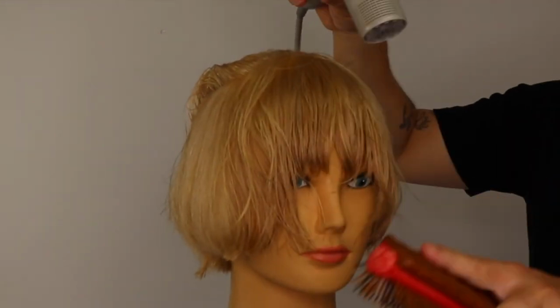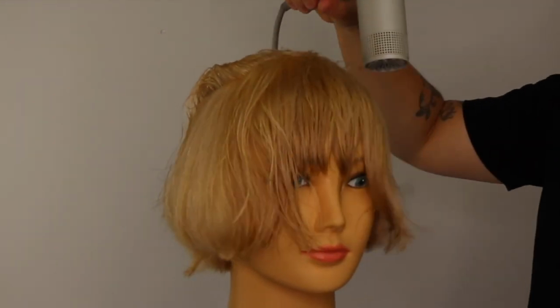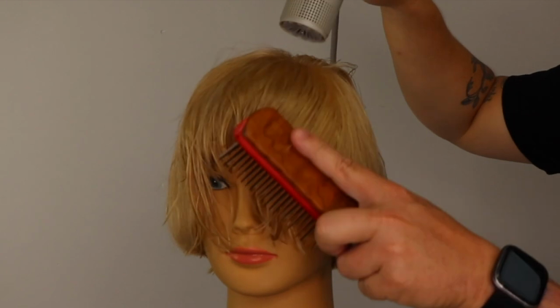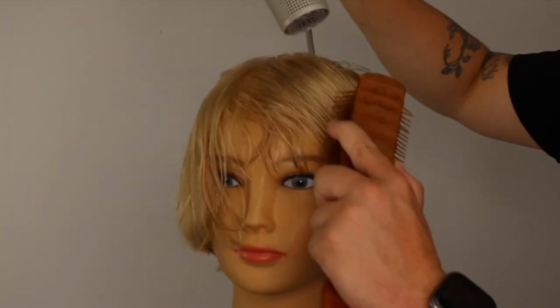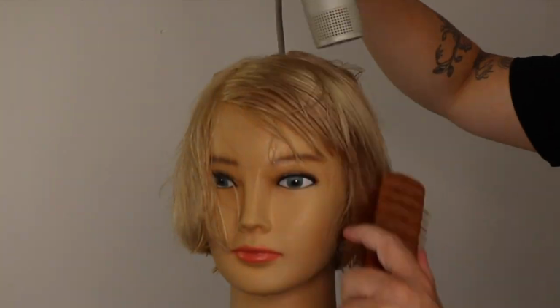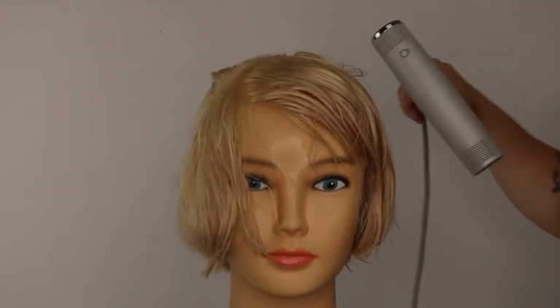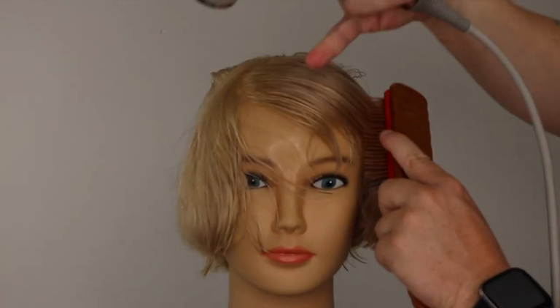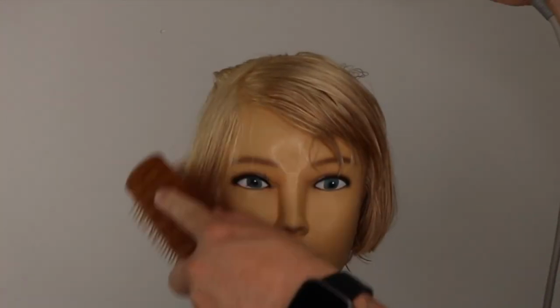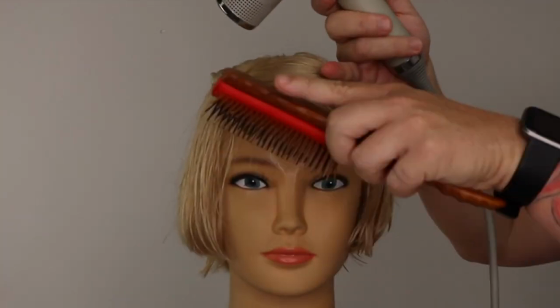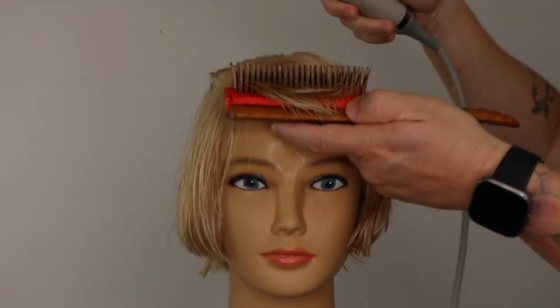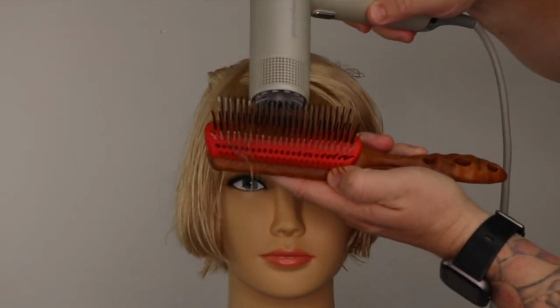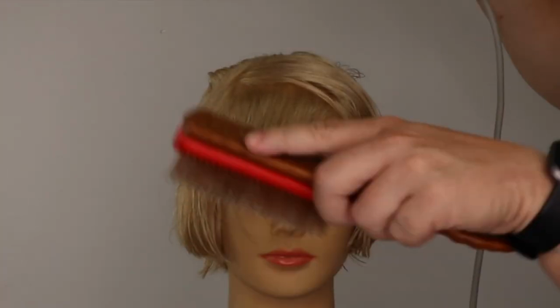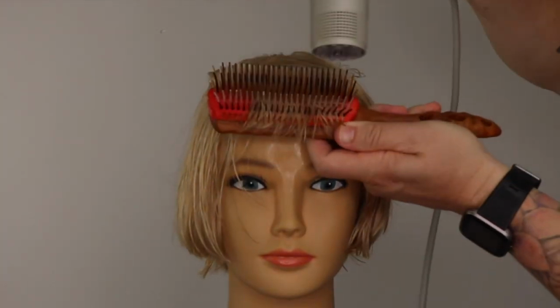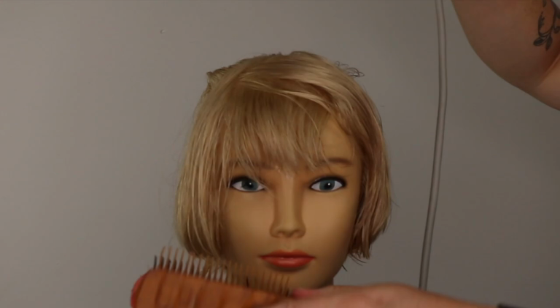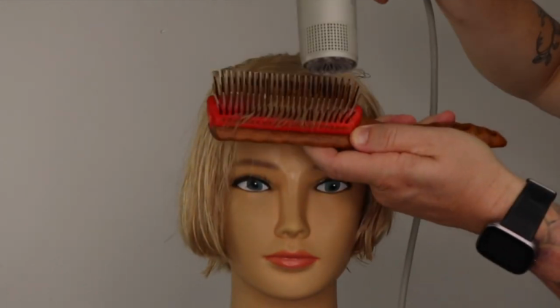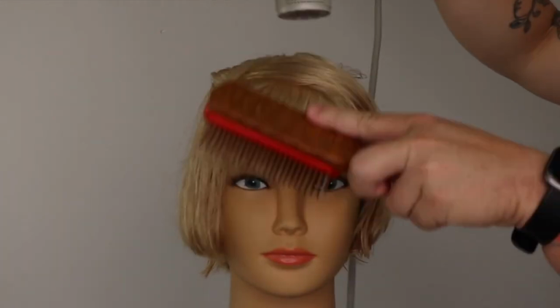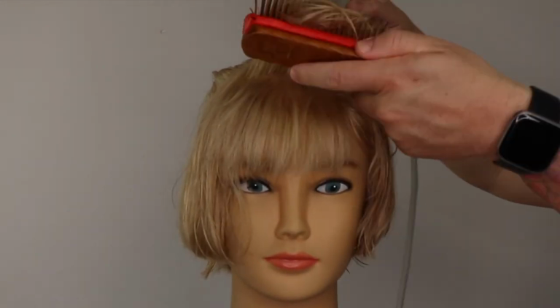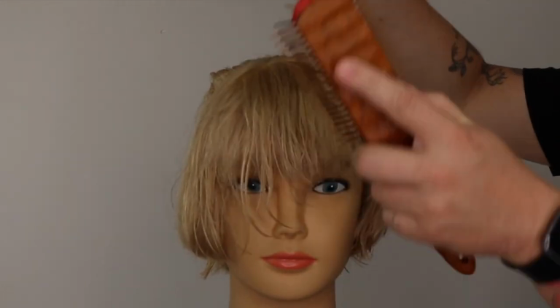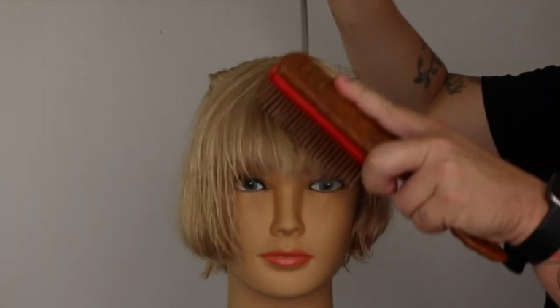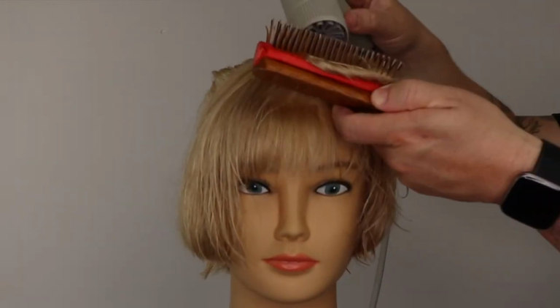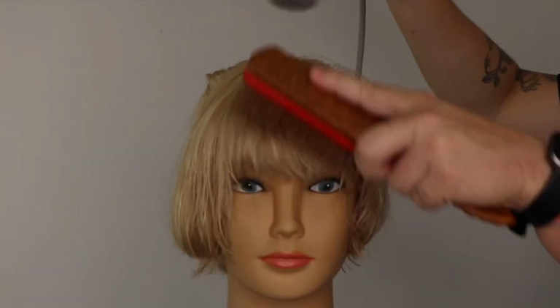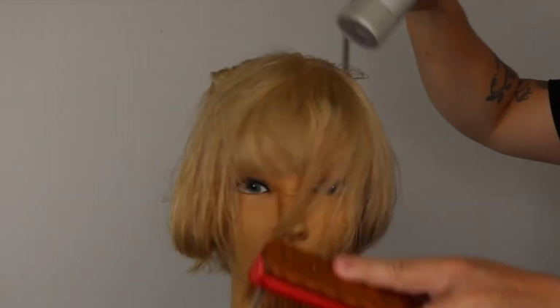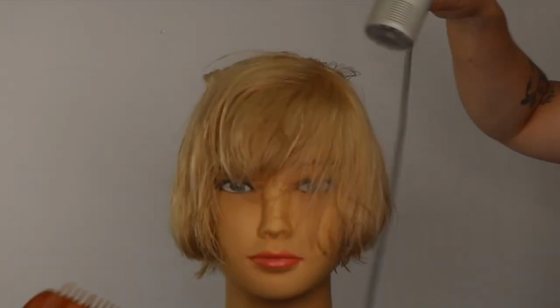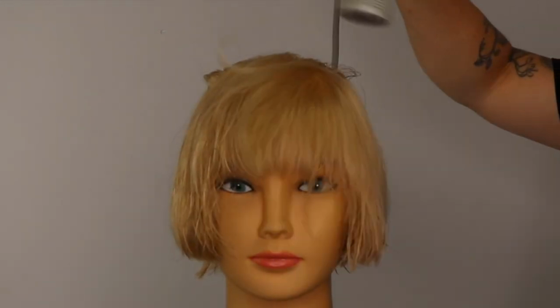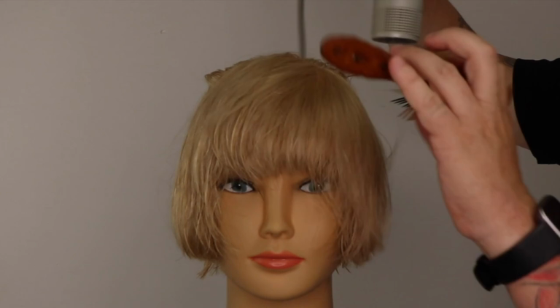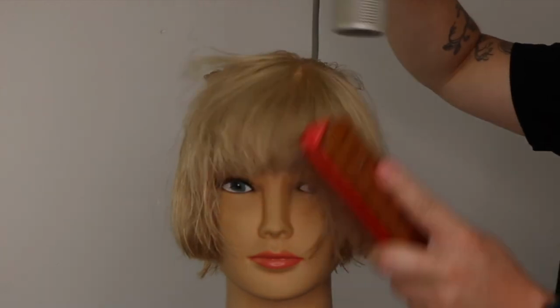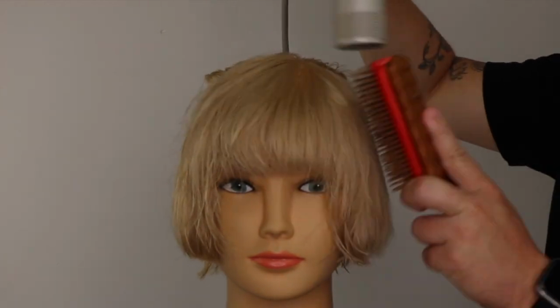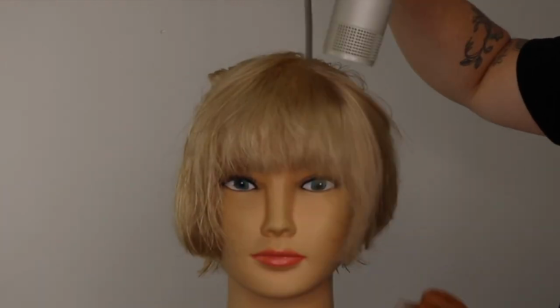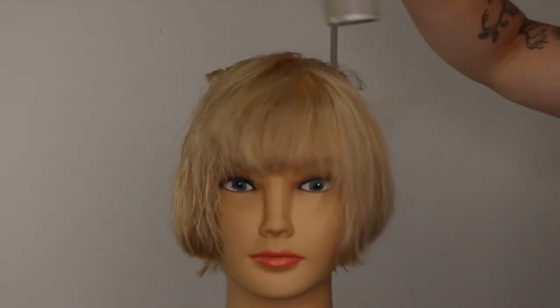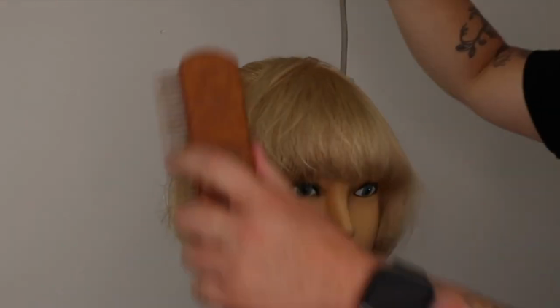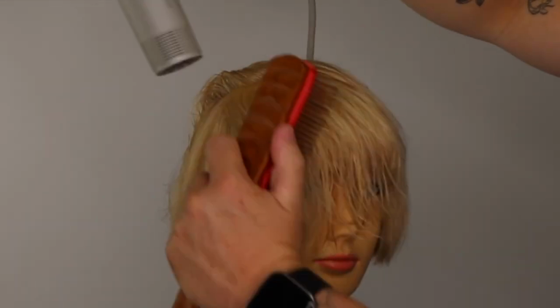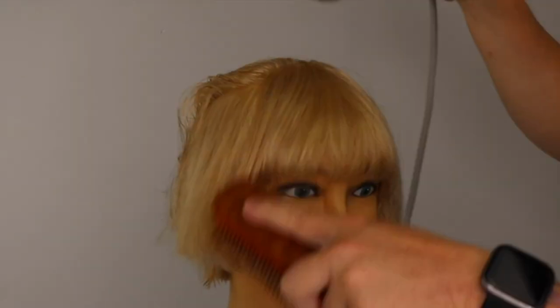I now use my brush to grip small sections of hair, directing the hair and airflow towards the floor to avoid unwanted volume. We continue this process until the fringe or bang area is completely dry, focusing on the hairline and any growth patterns.